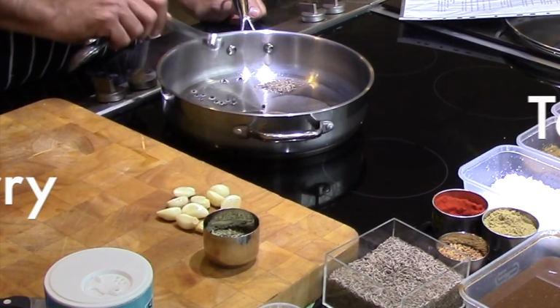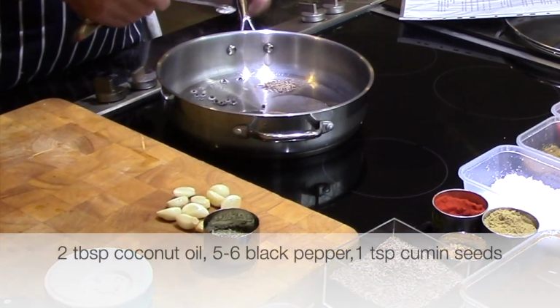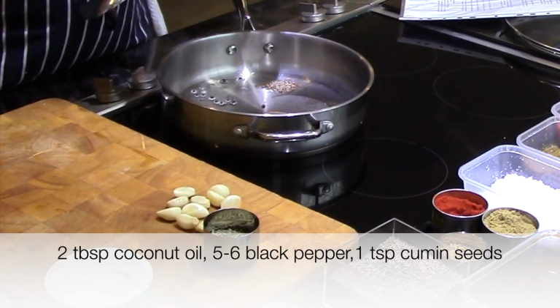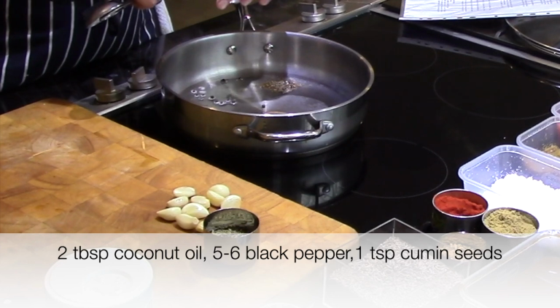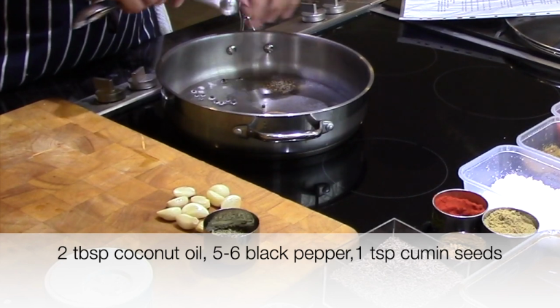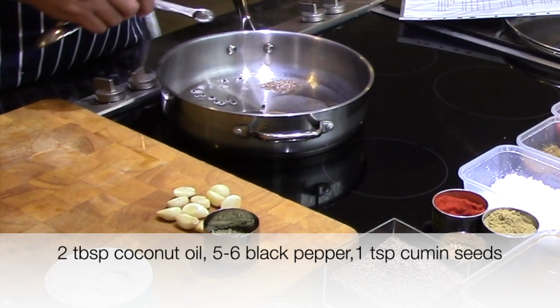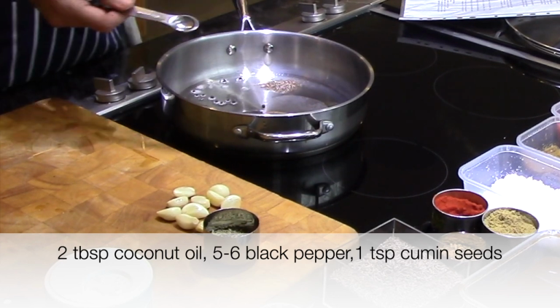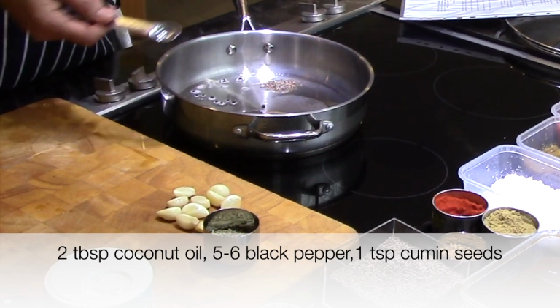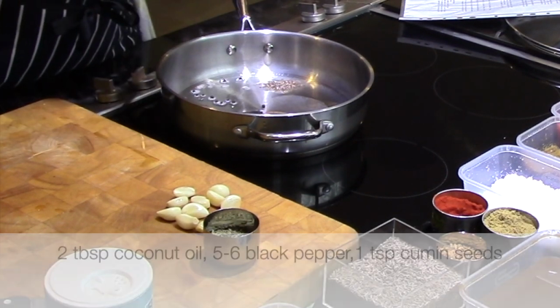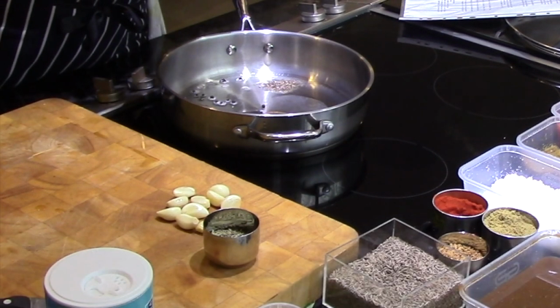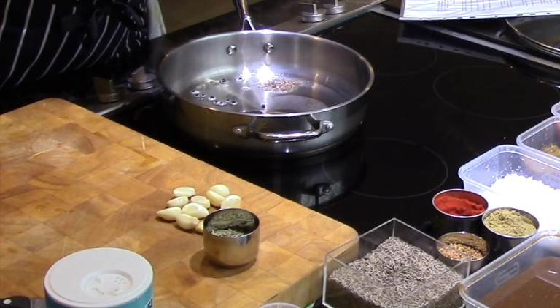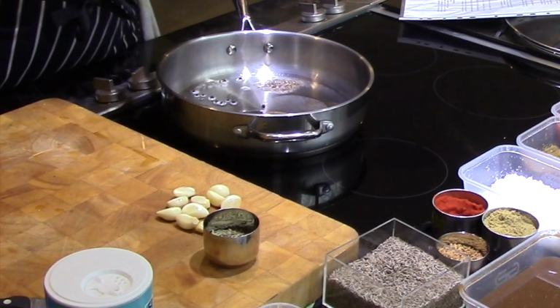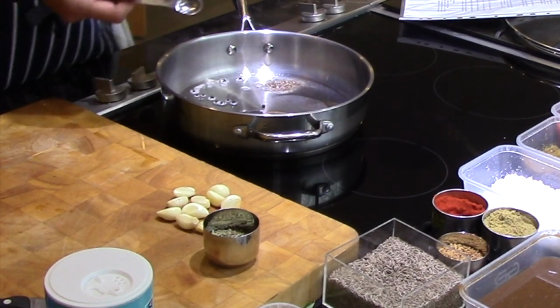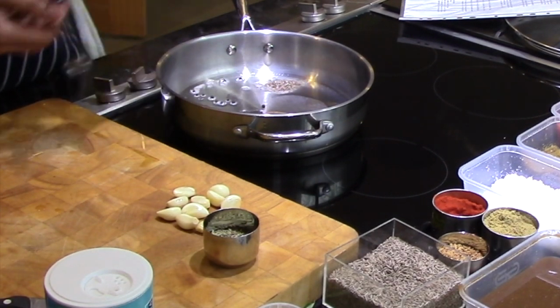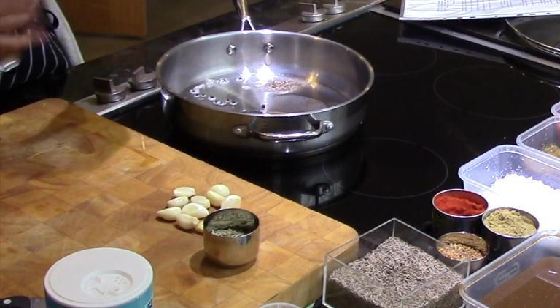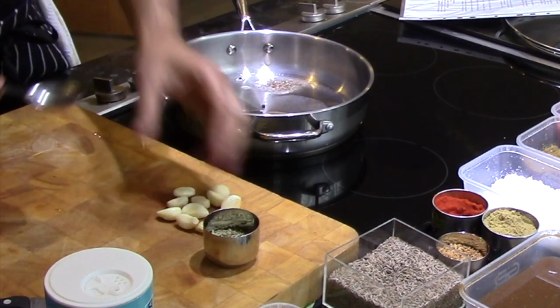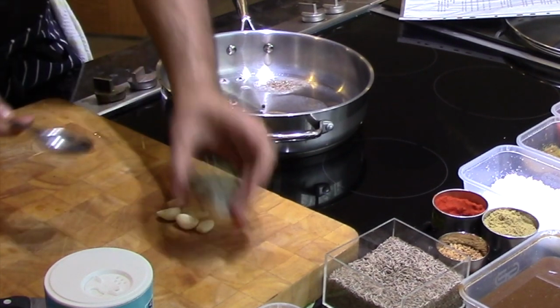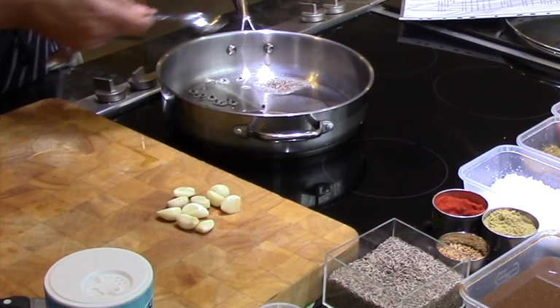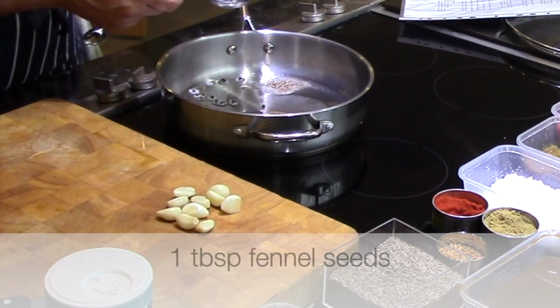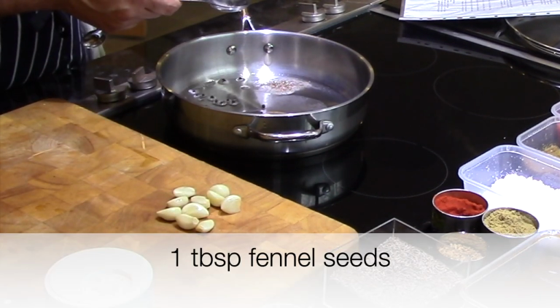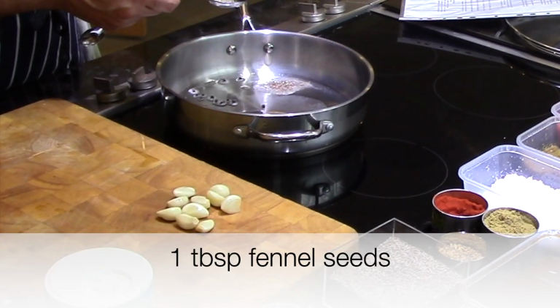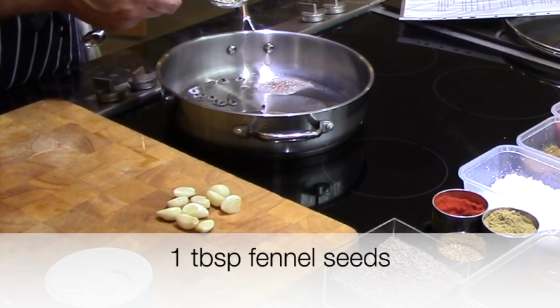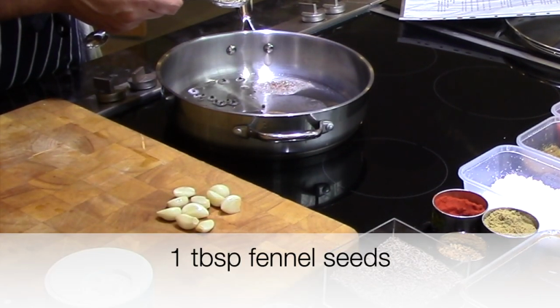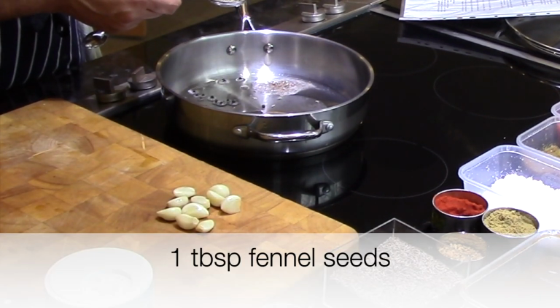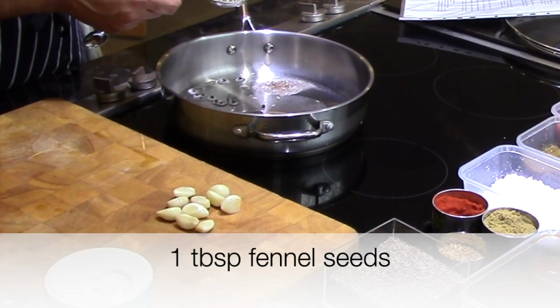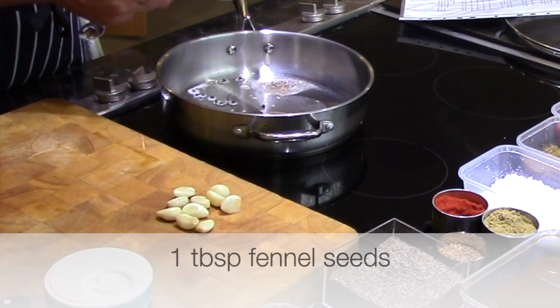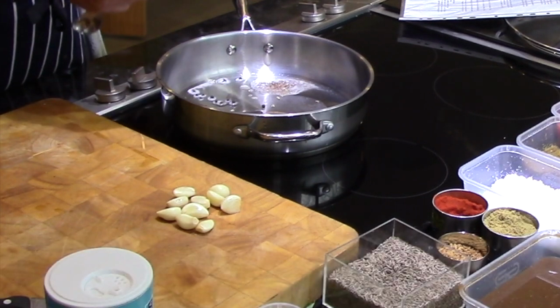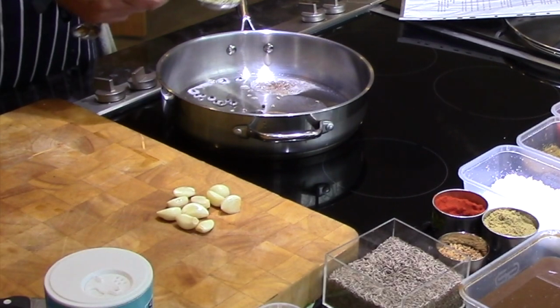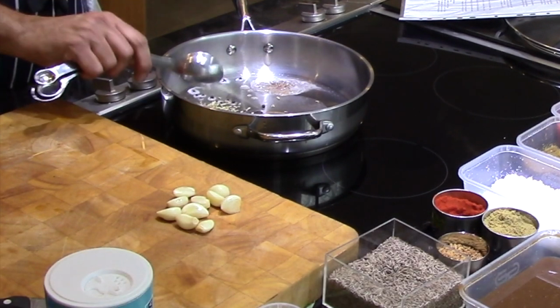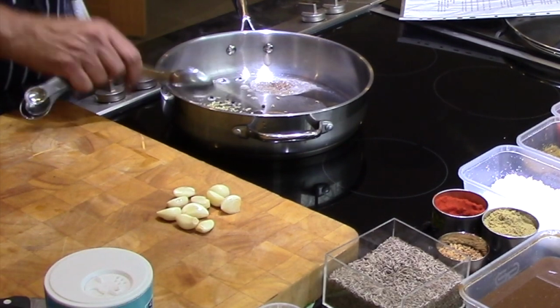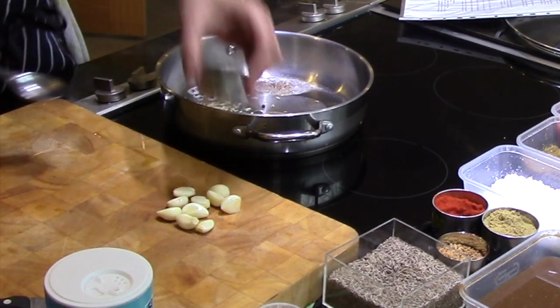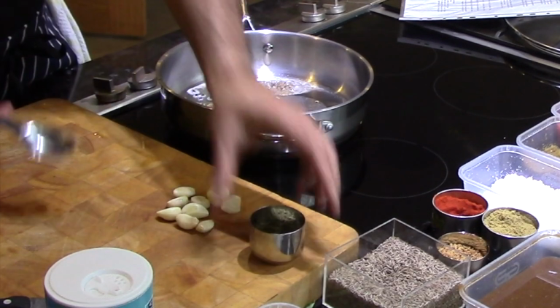Cumin goes in. It says one tablespoon of fennel — one tablespoon of fennel — that goes in.